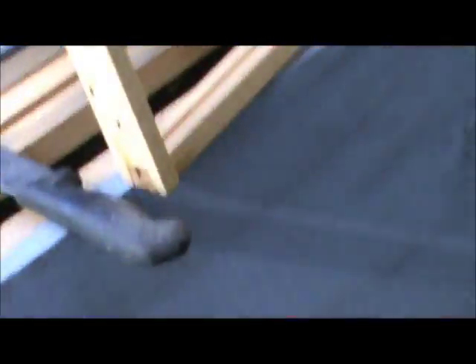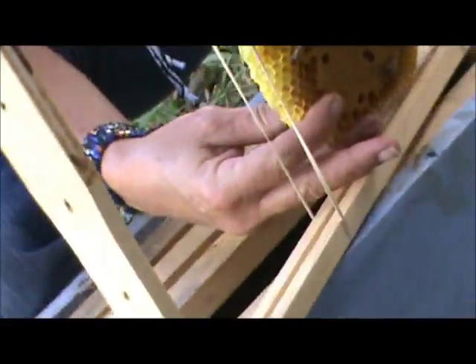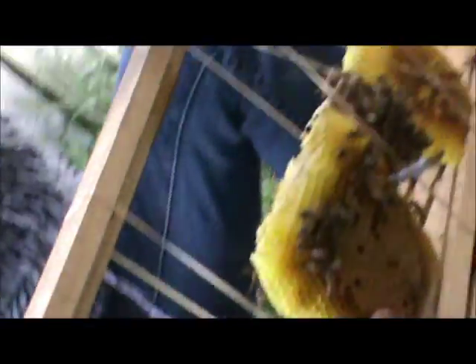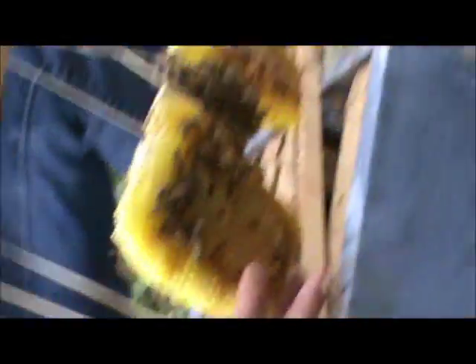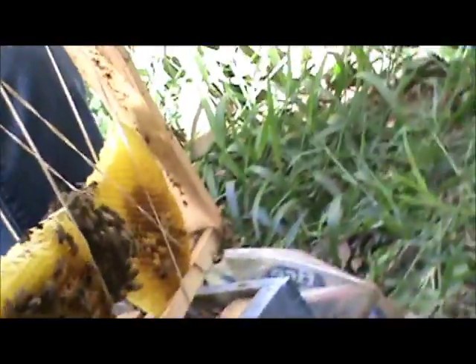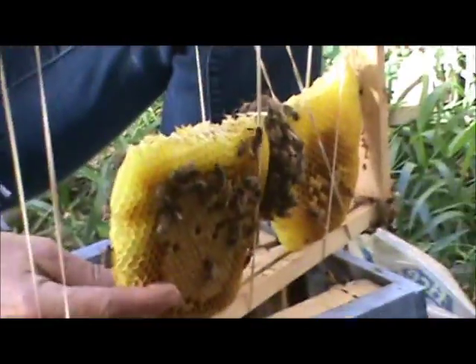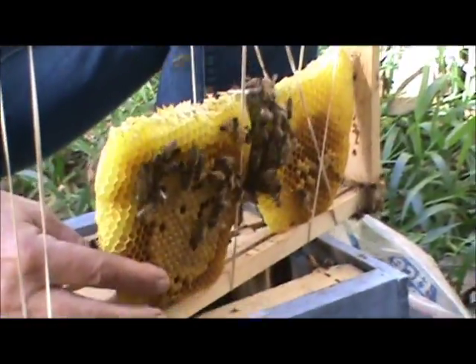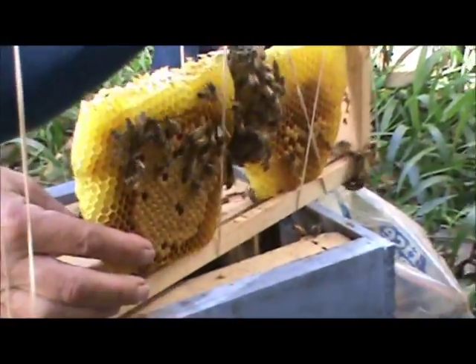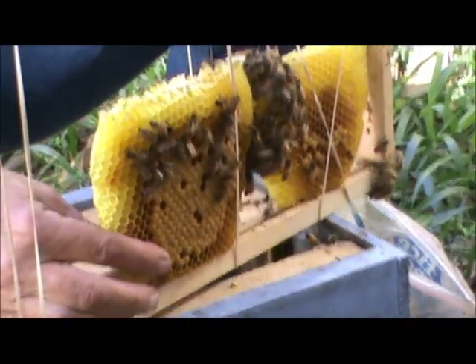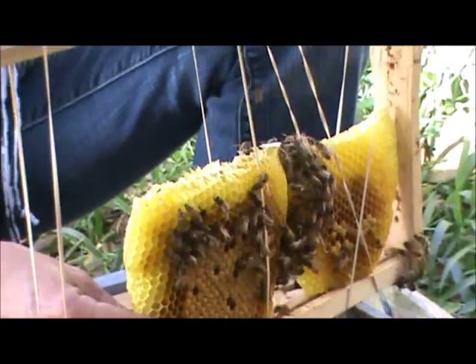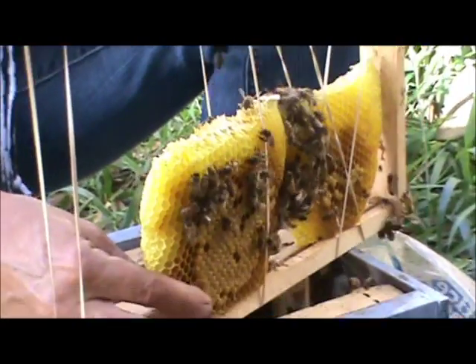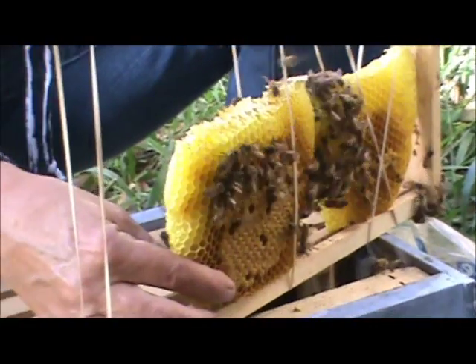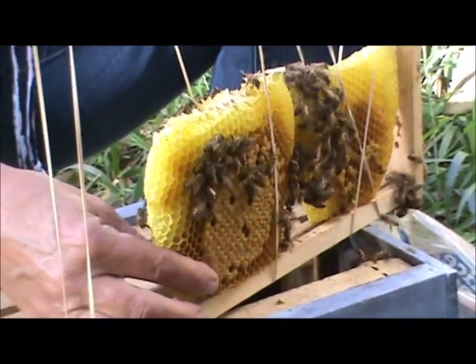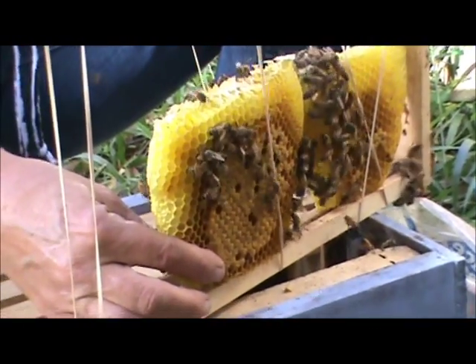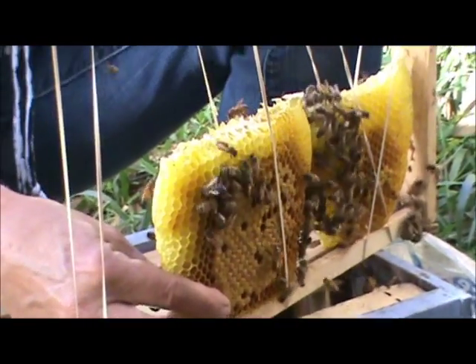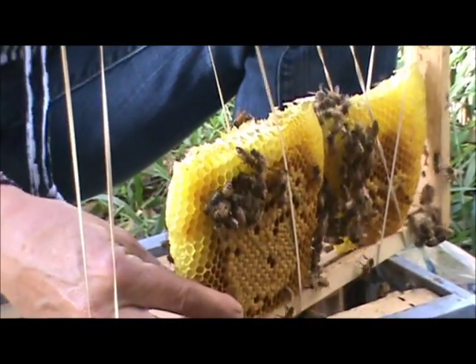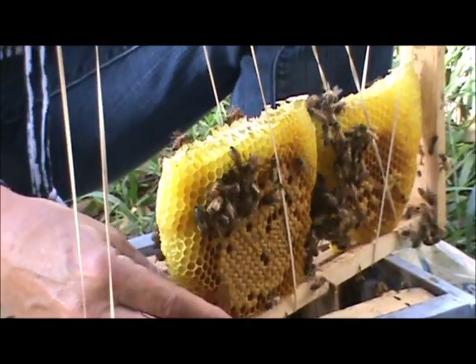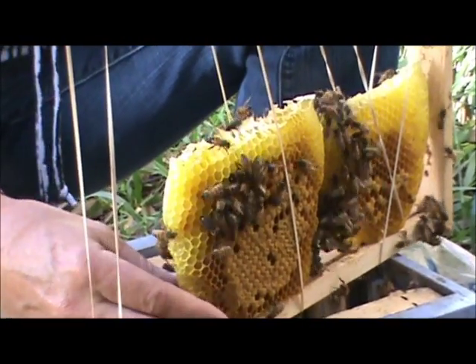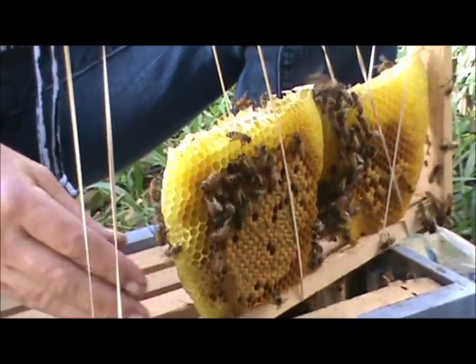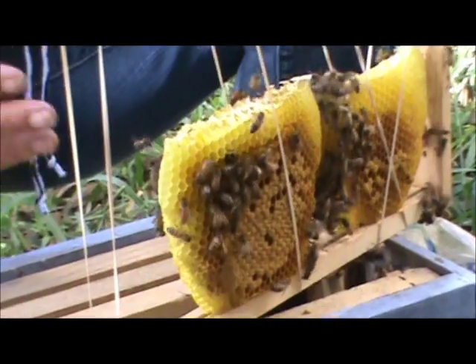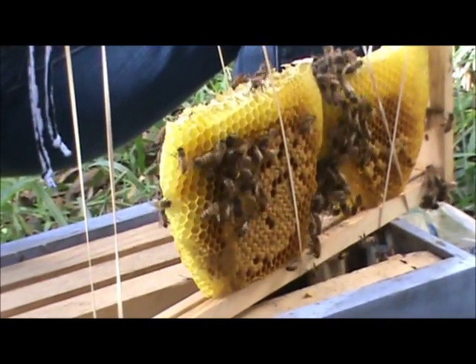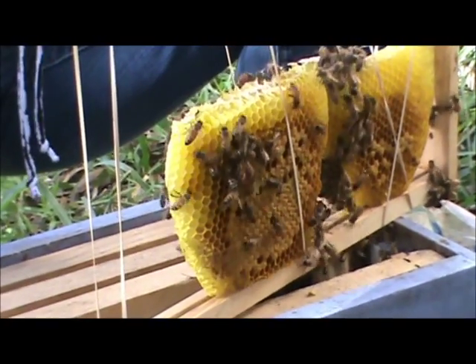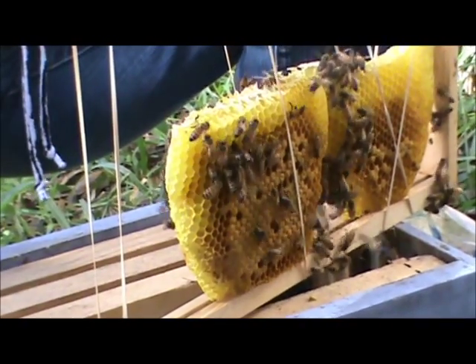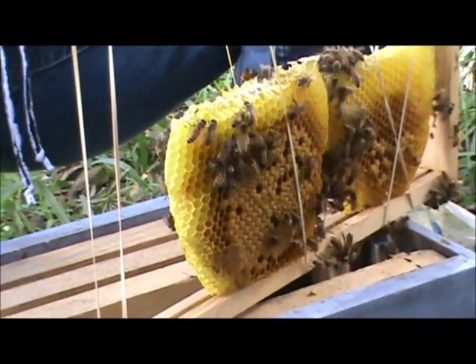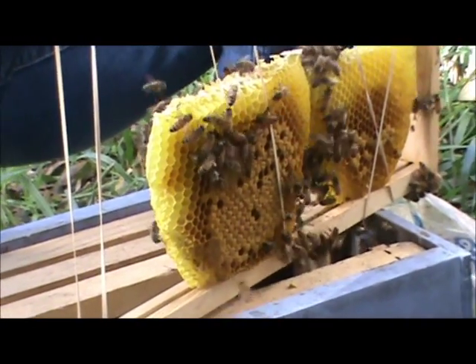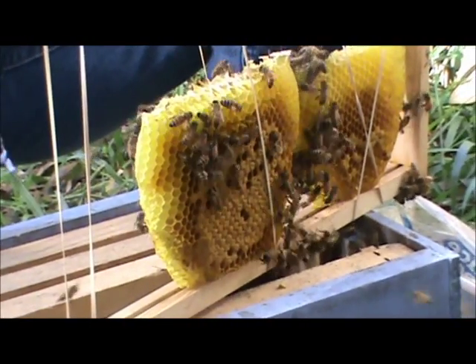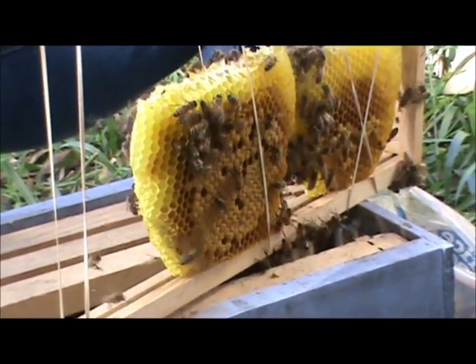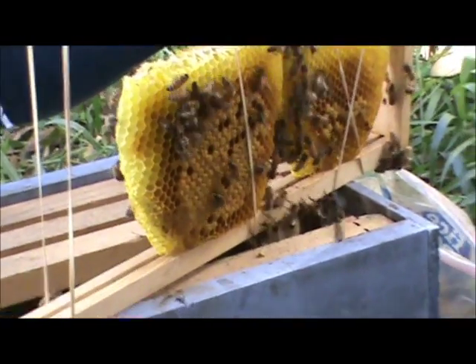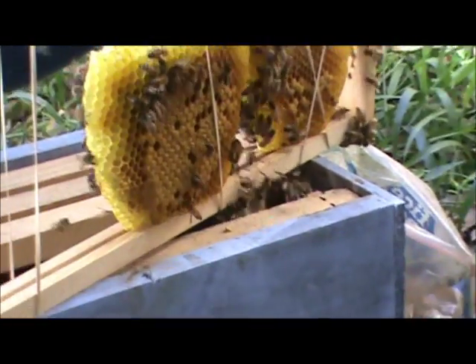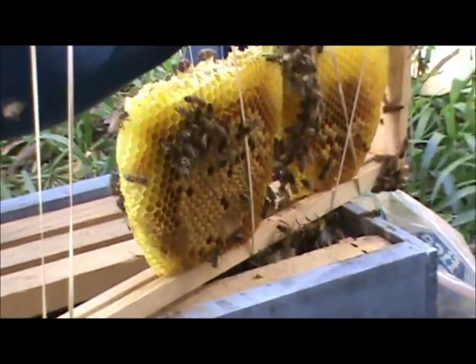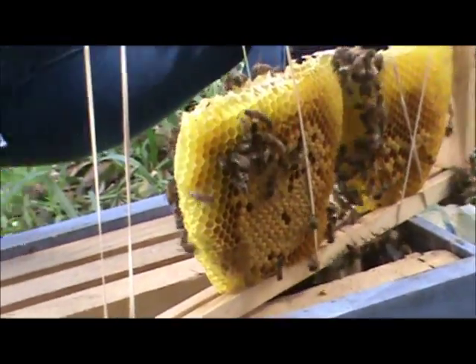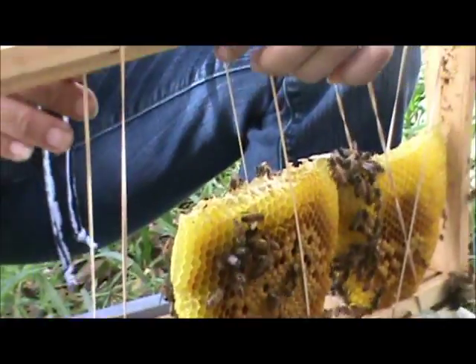Now there's drone bees too, which are larger. They're the male bees and they're stingless. It takes 24 days for them. The queen, the largest one in the batch, only takes 16 days.